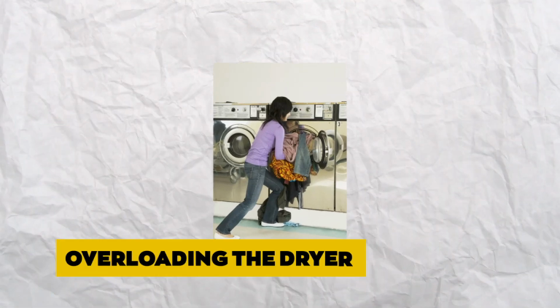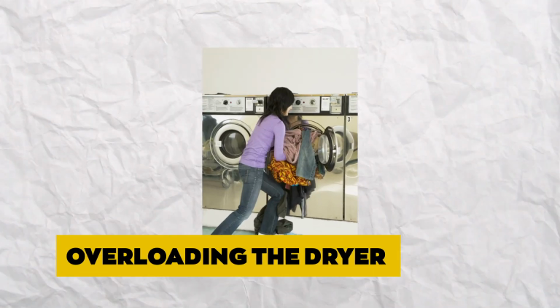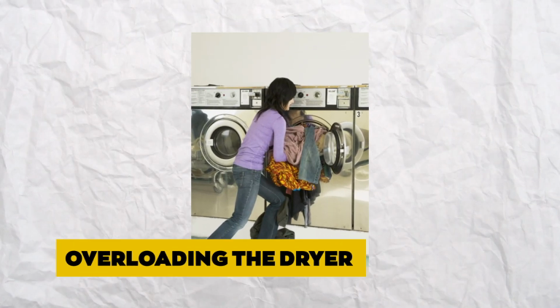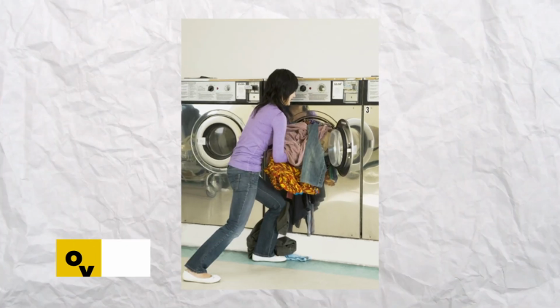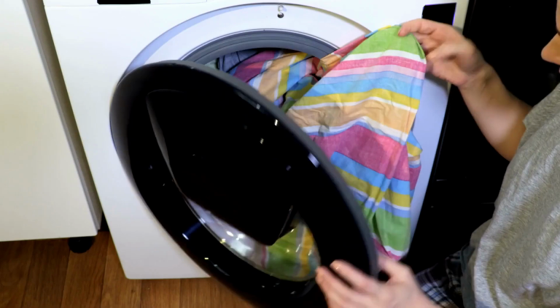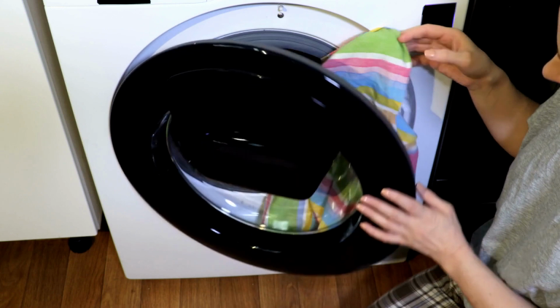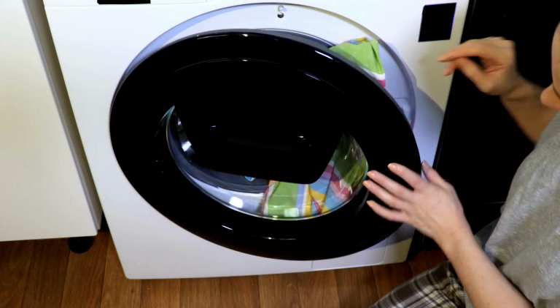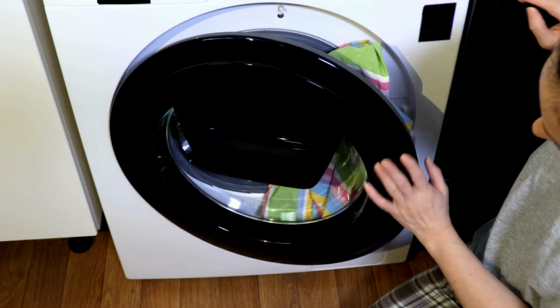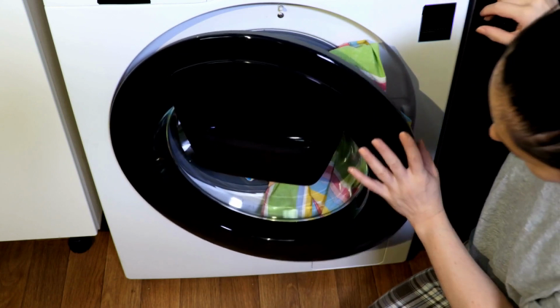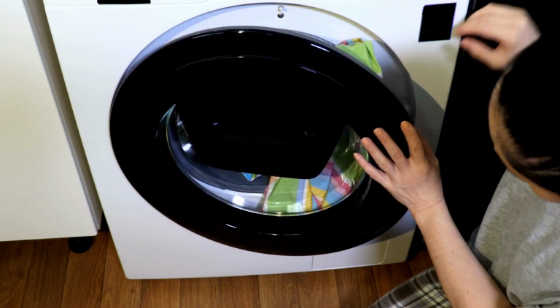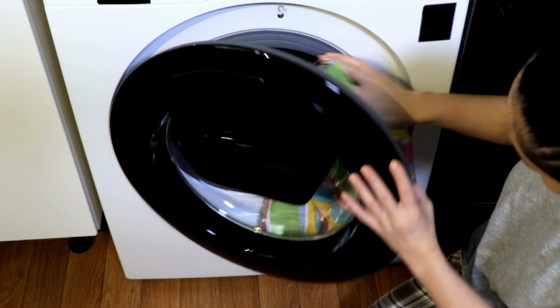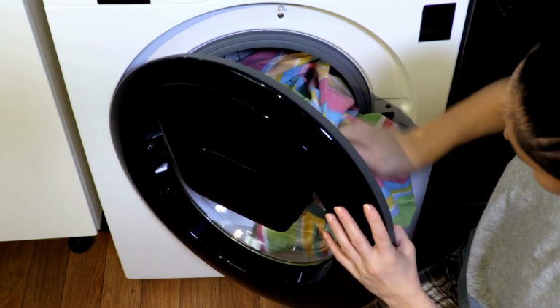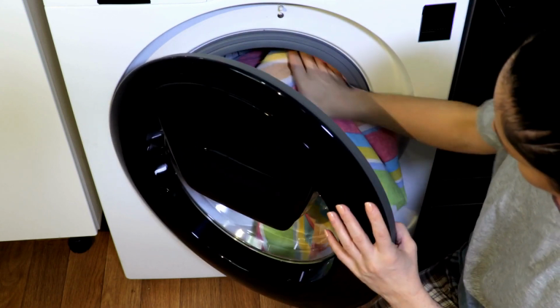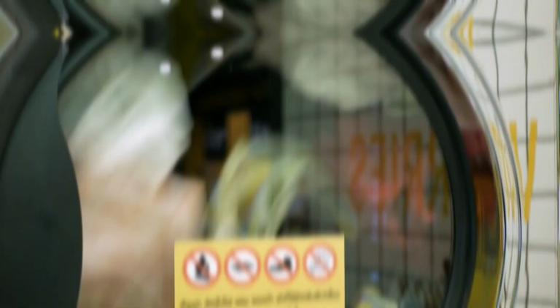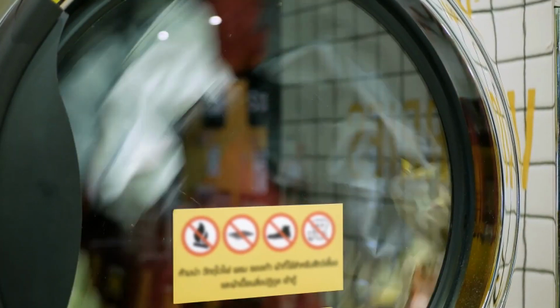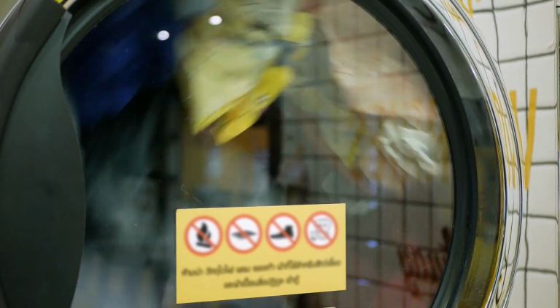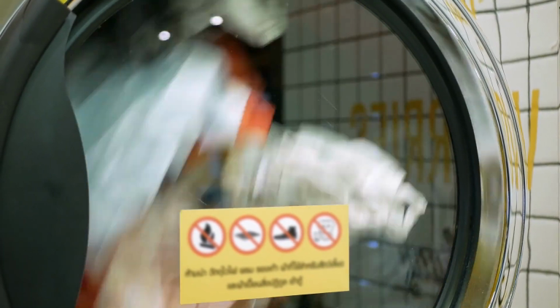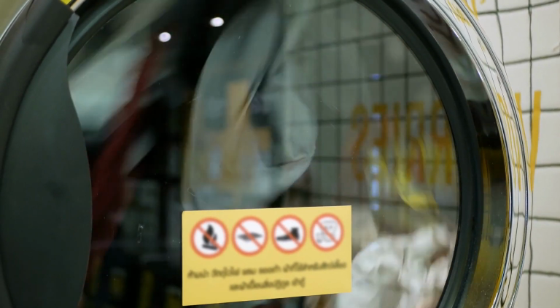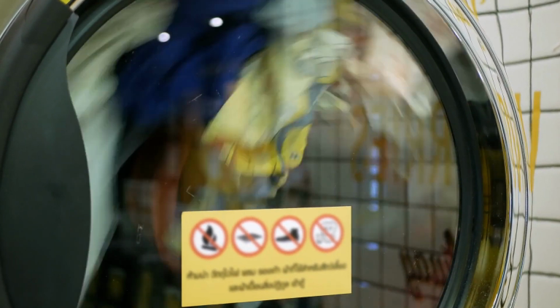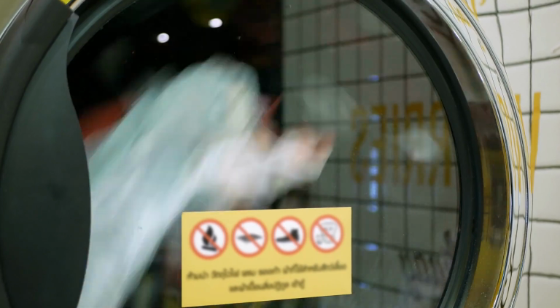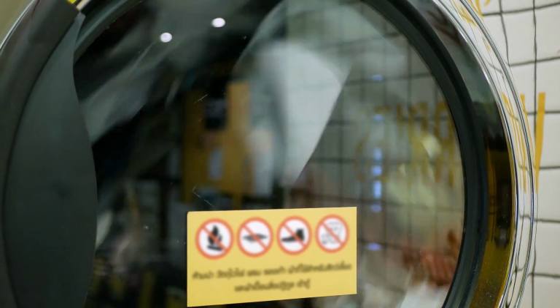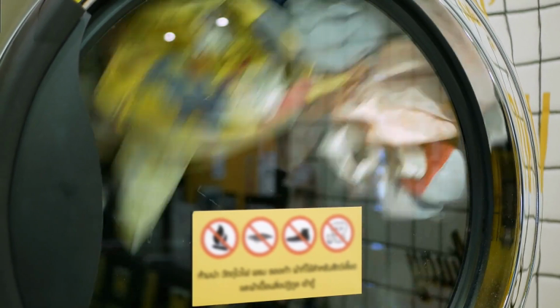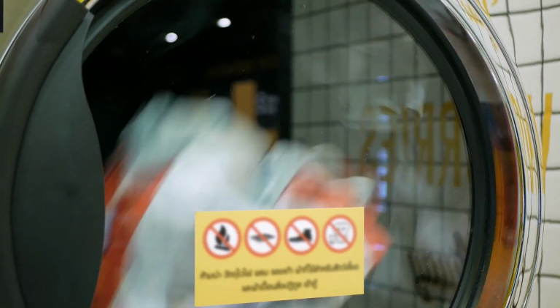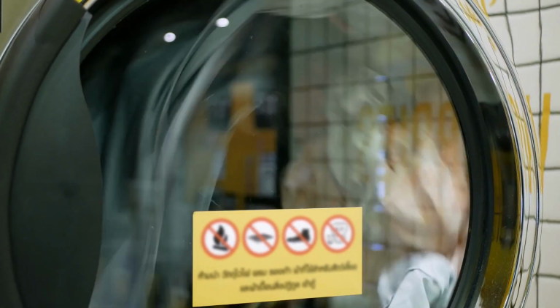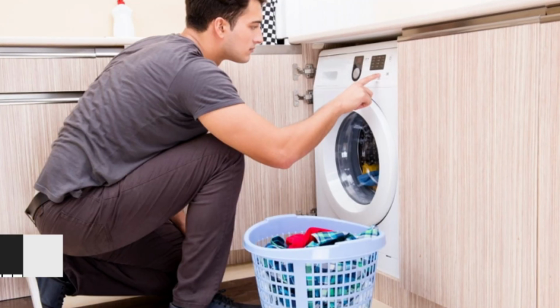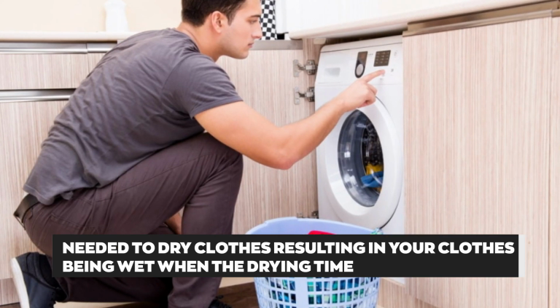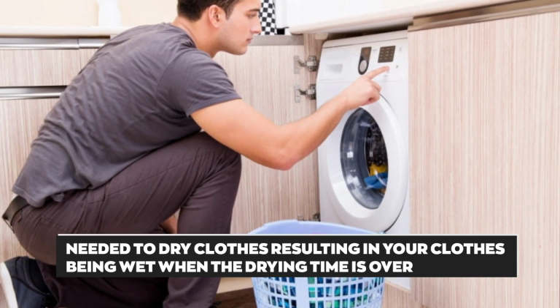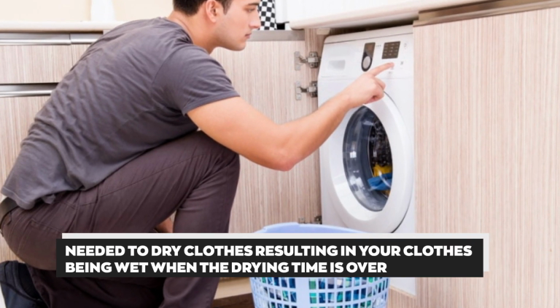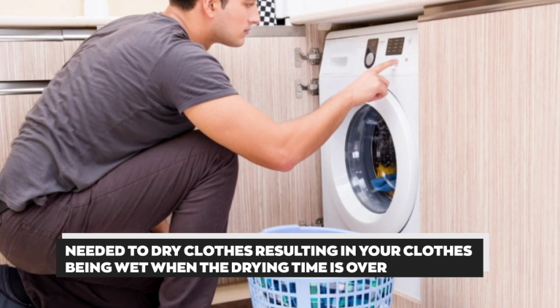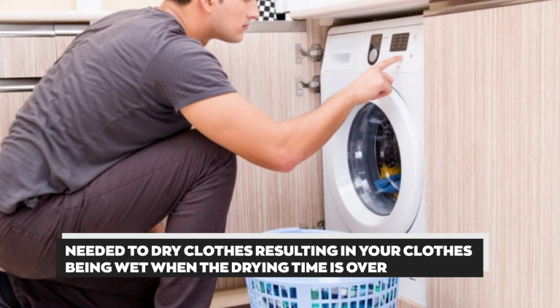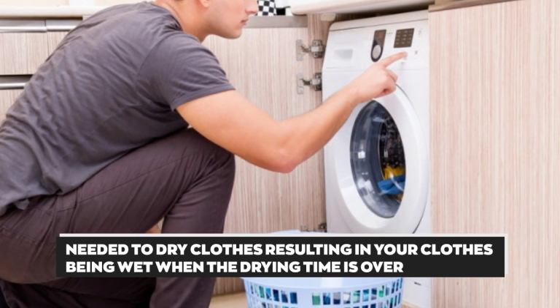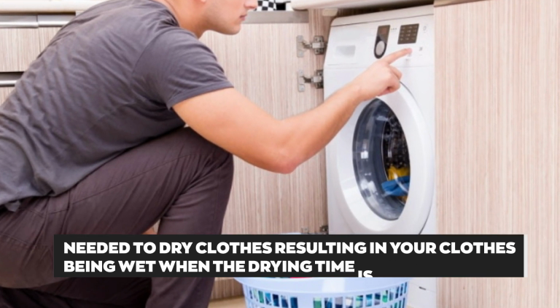Overloading the Dryer: An overloaded dryer prevents airflow when the dryer starts spinning. Too many clothing items can prevent sufficient airflow needed to dry clothes, which can result in your clothes being wet when the drying time is over.